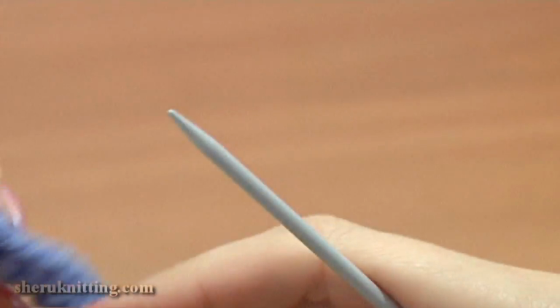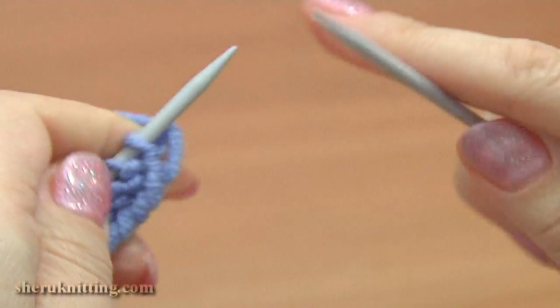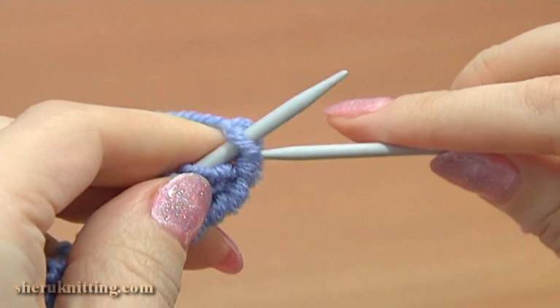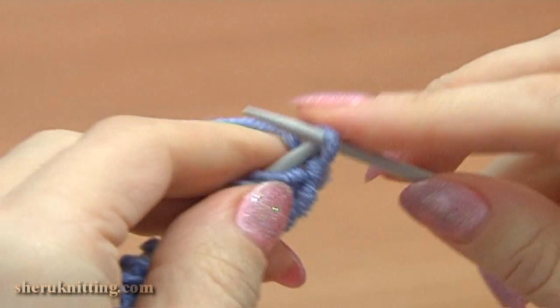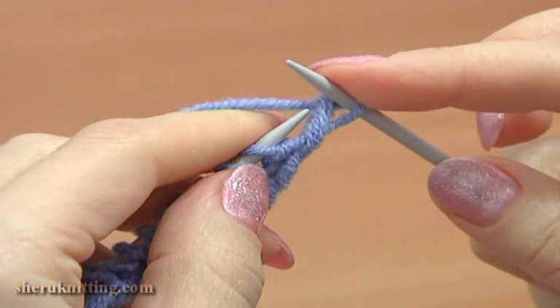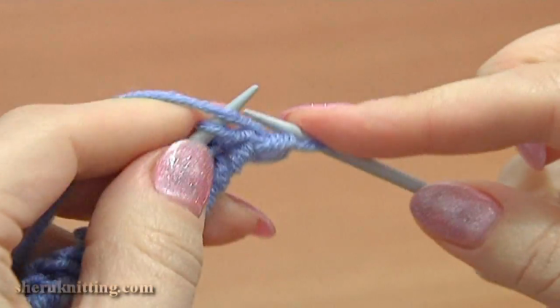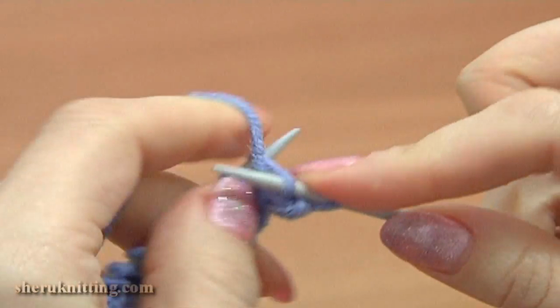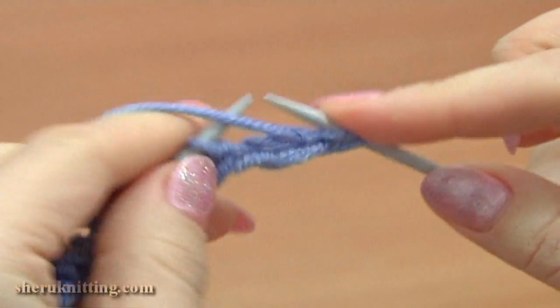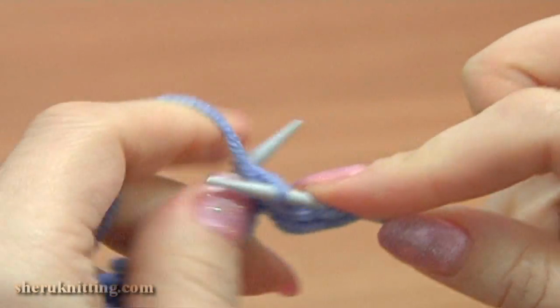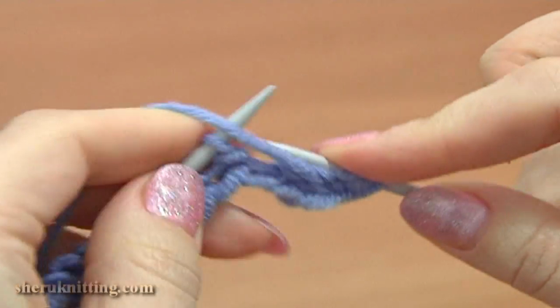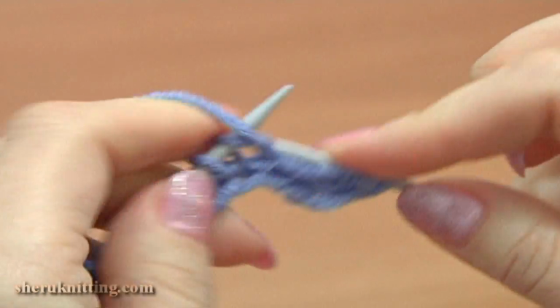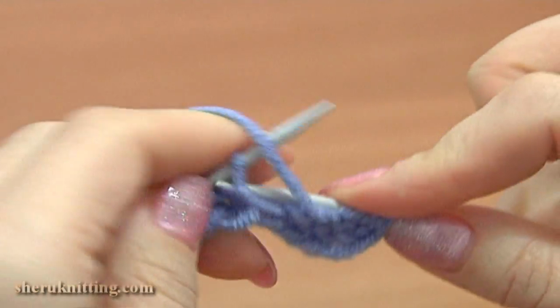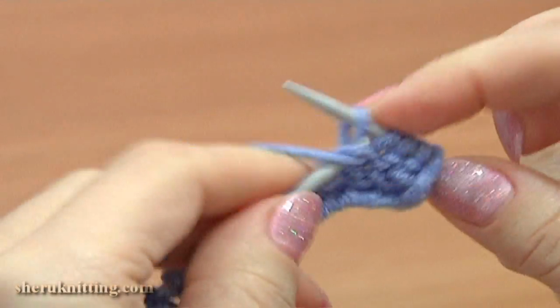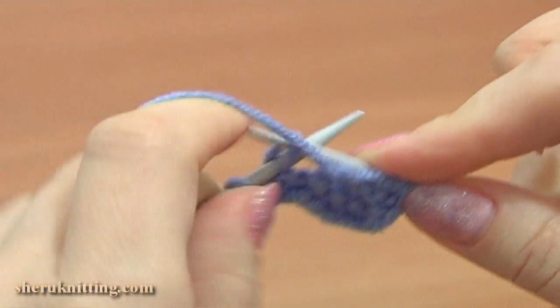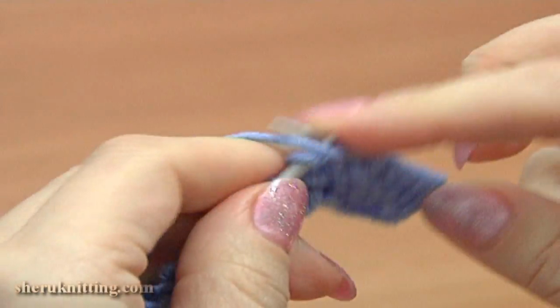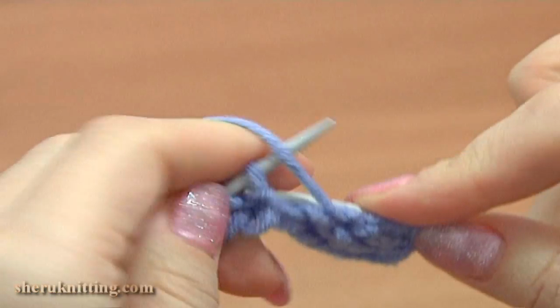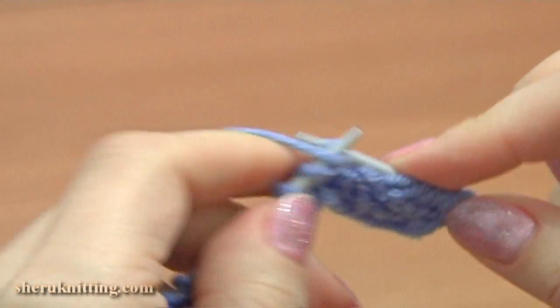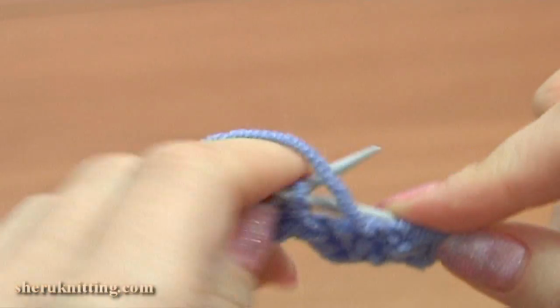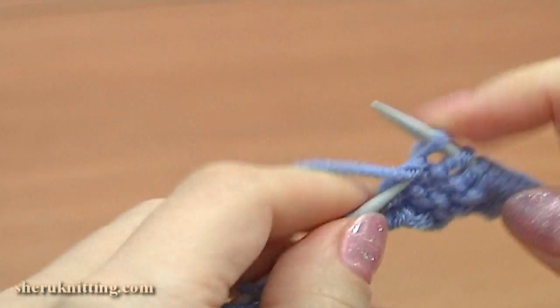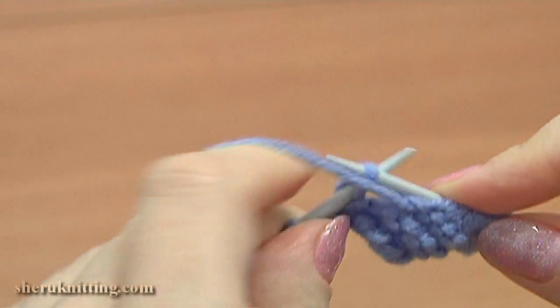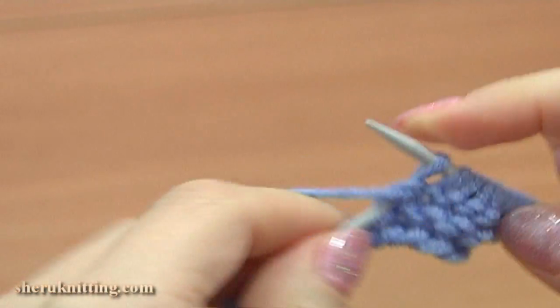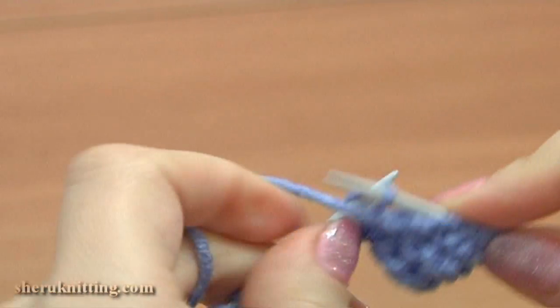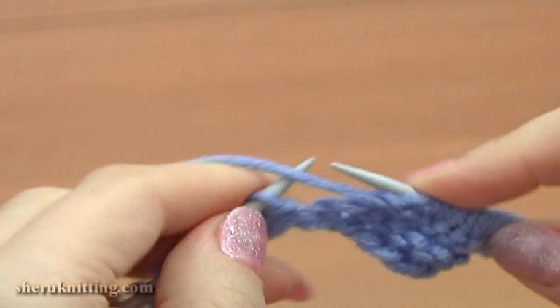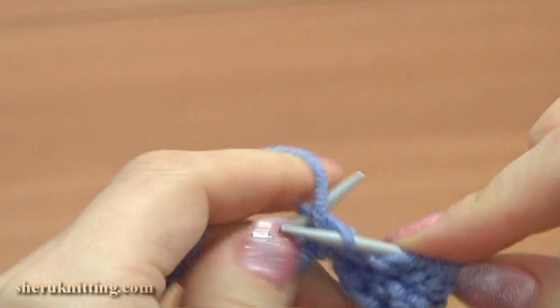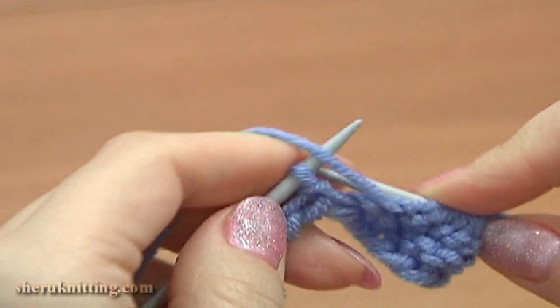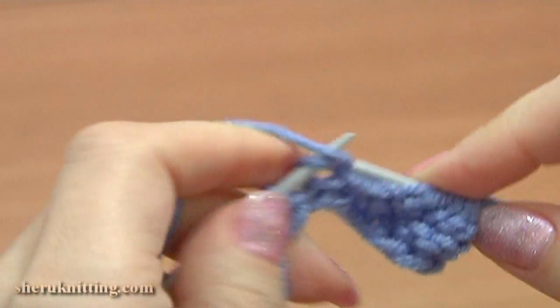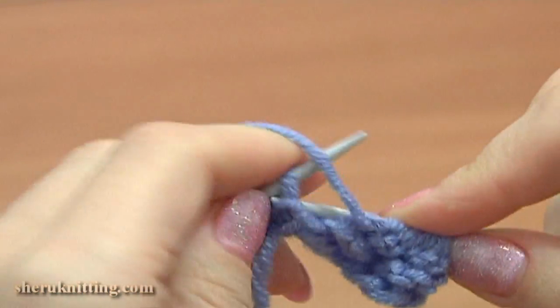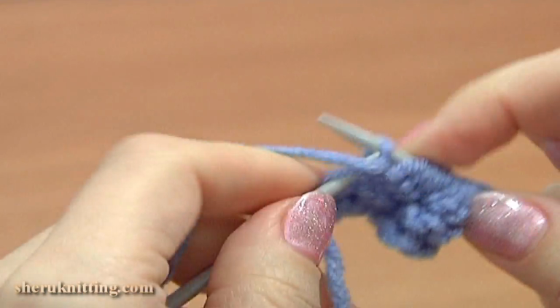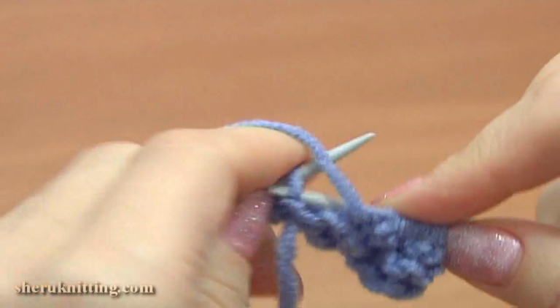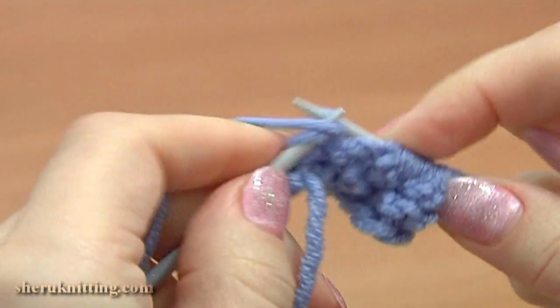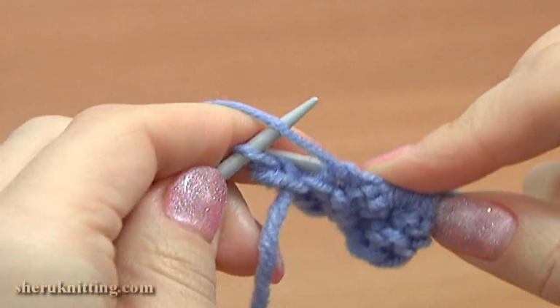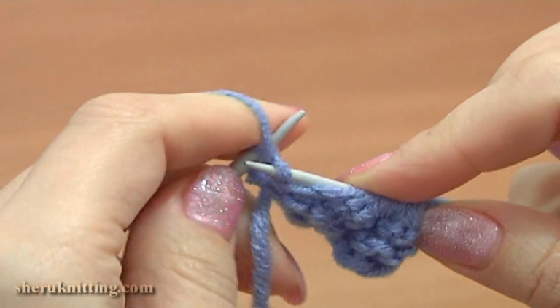Turn to the wrong side, row 2. Slip the first stitch purlwise and purl each stitch across the row. Purl the last edge stitch as well.